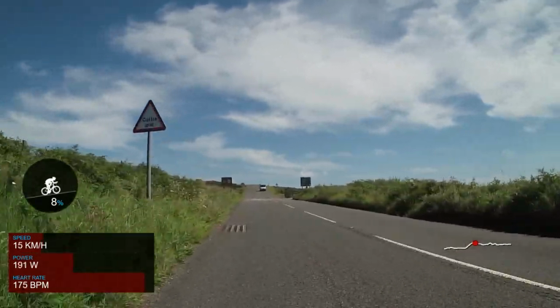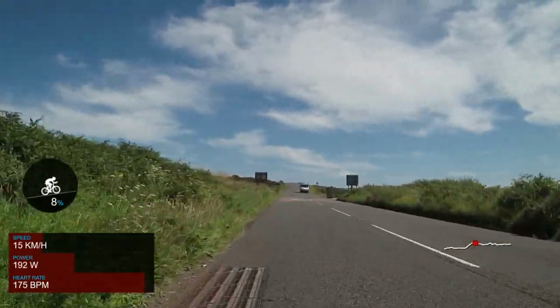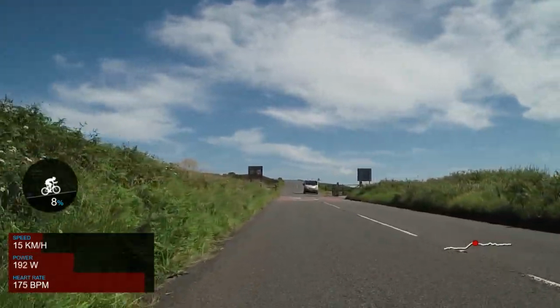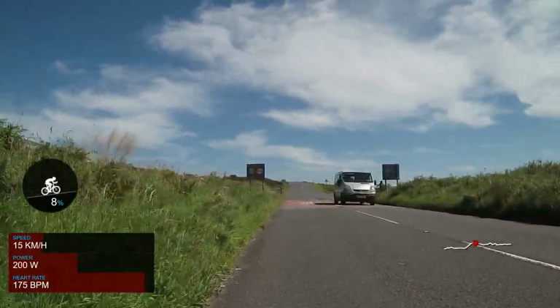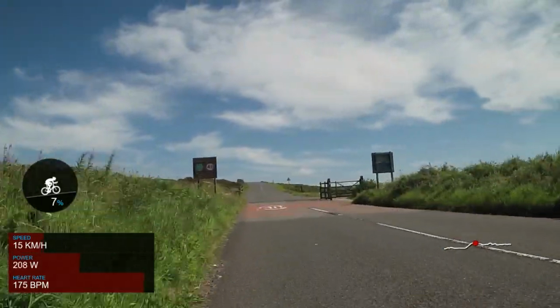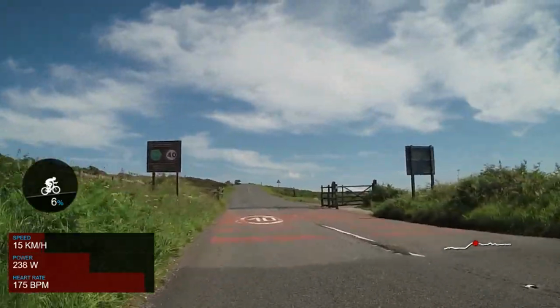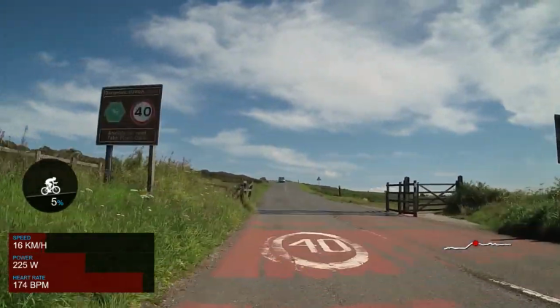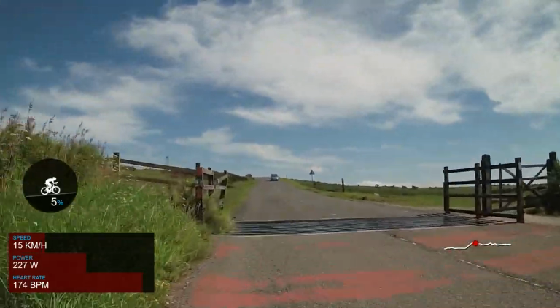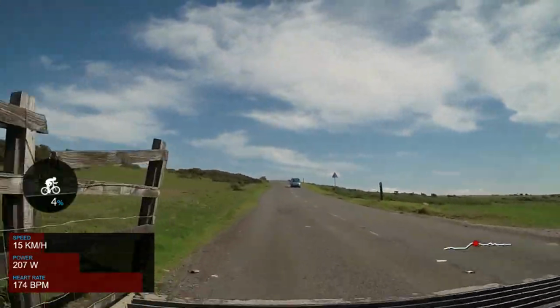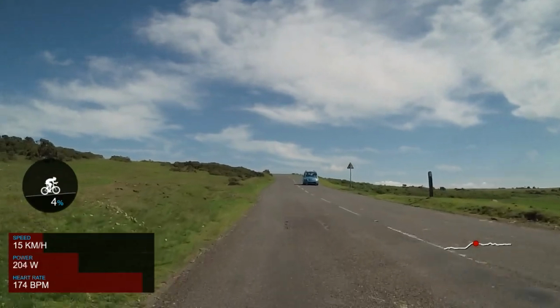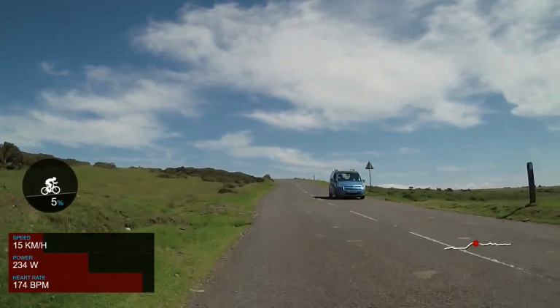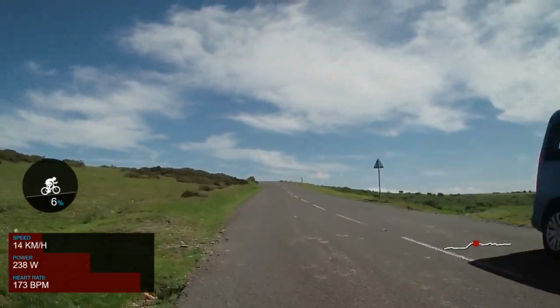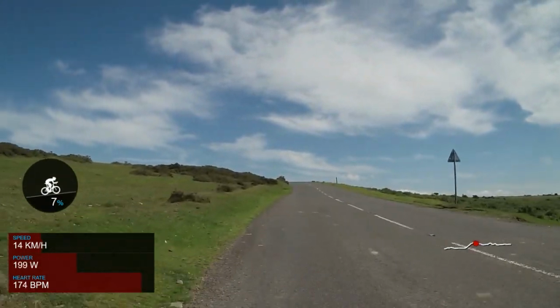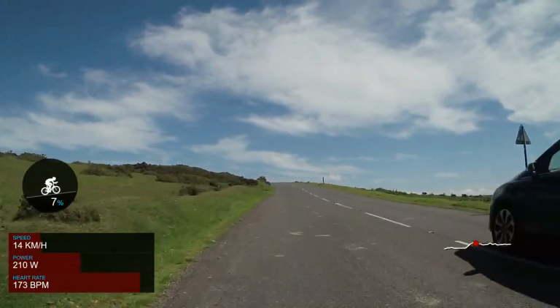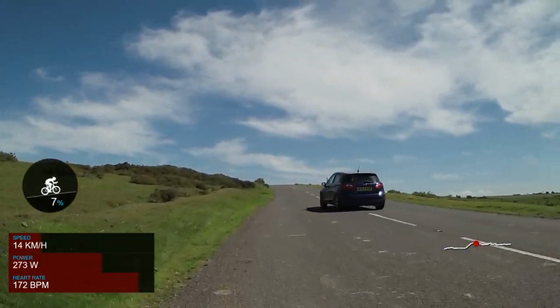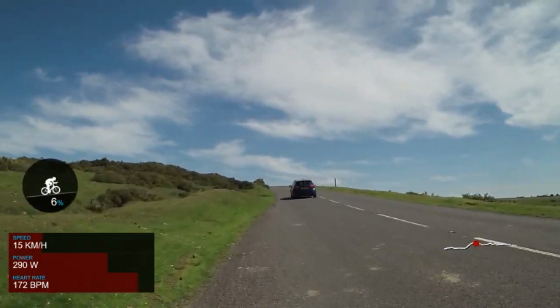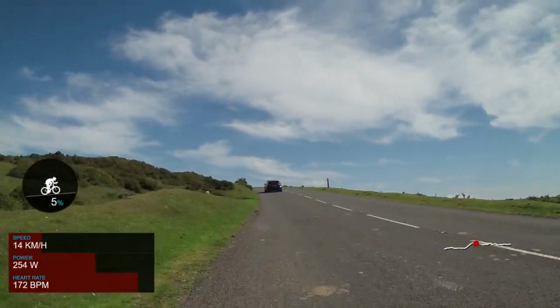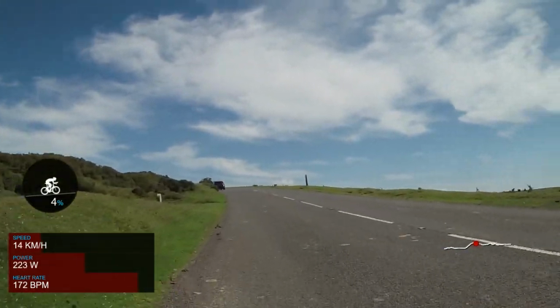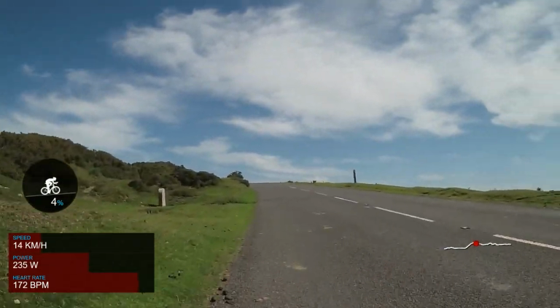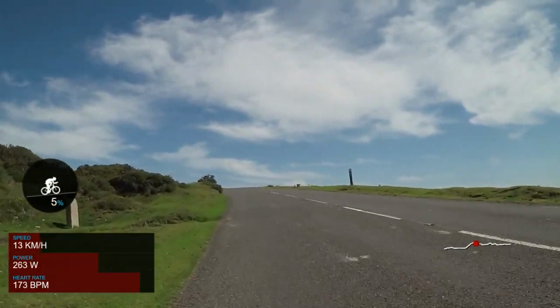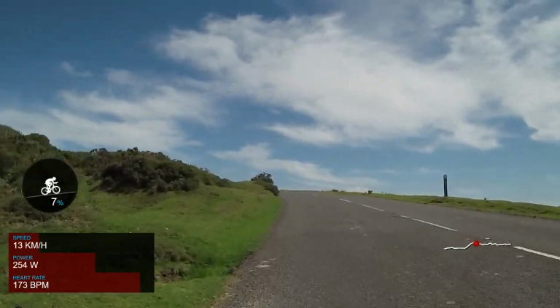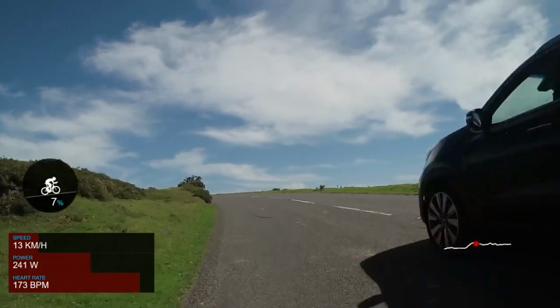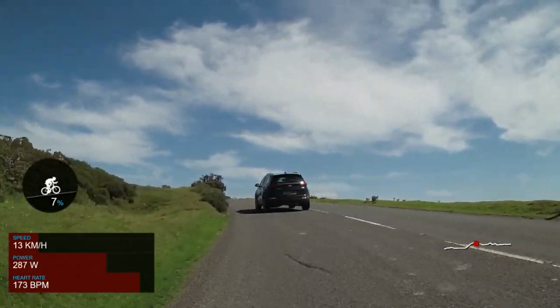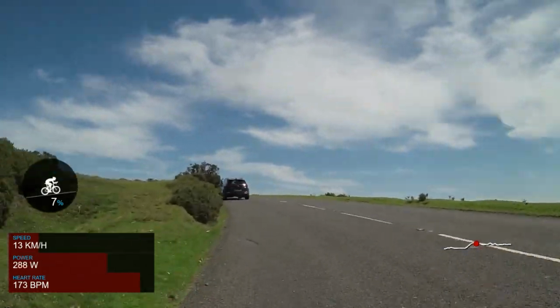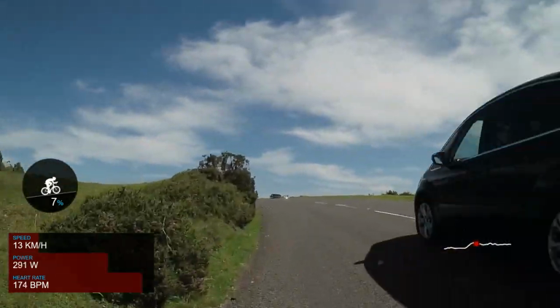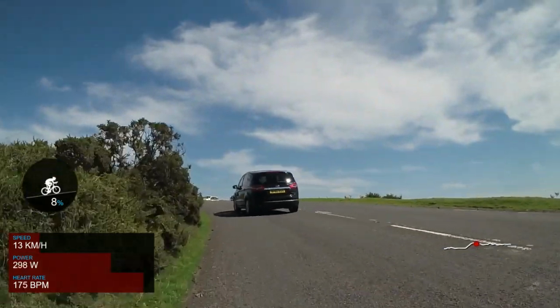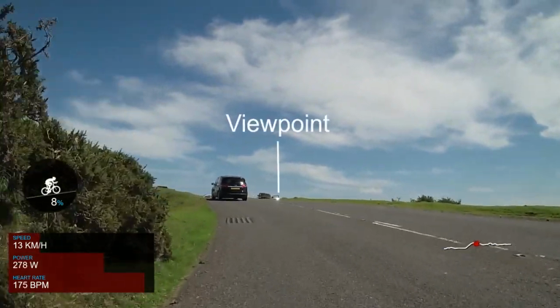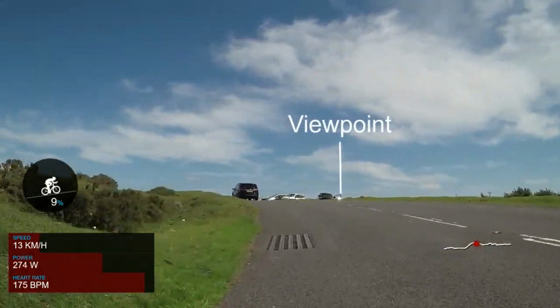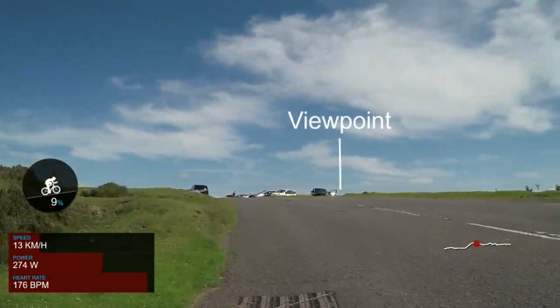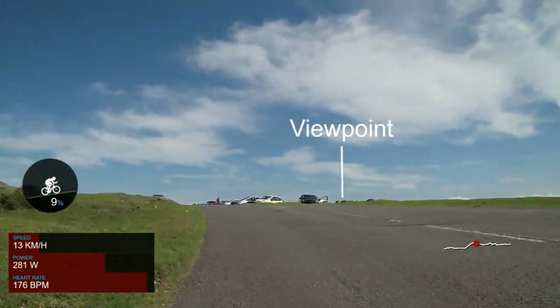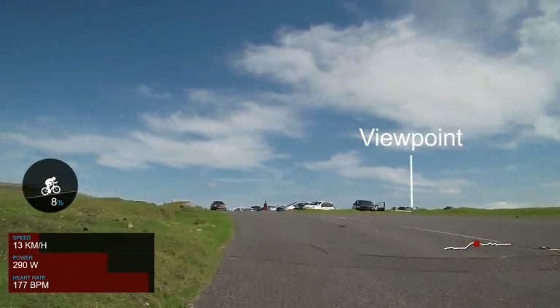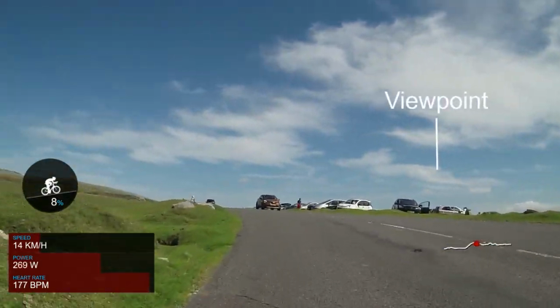As we reach the top of Porkhill there is a viewpoint in the car park to the right. This has great views over the Tamar Valley to Cornwall, and you can see some of these views by looking over to your right shoulder.